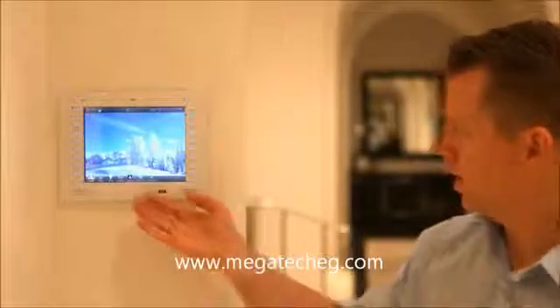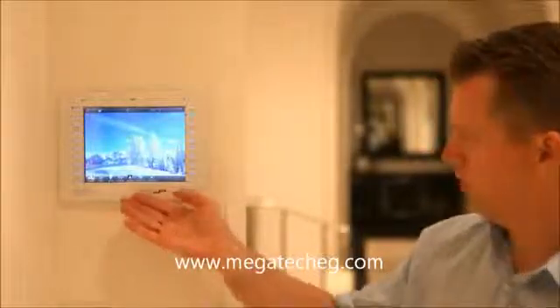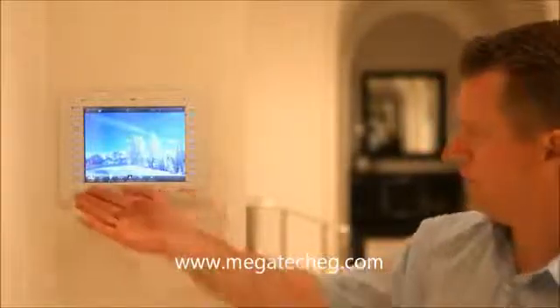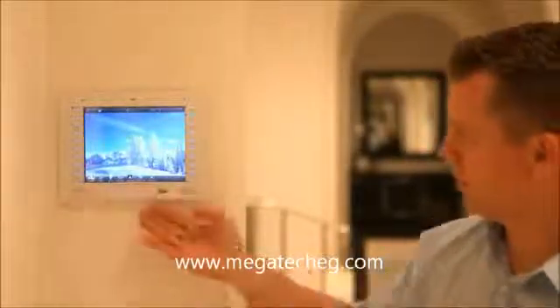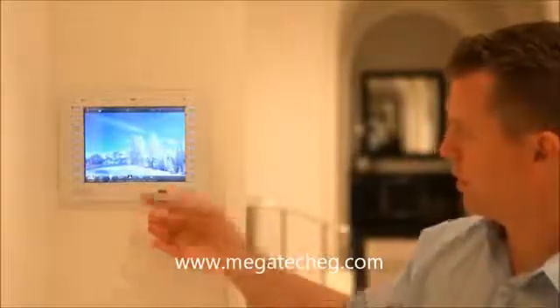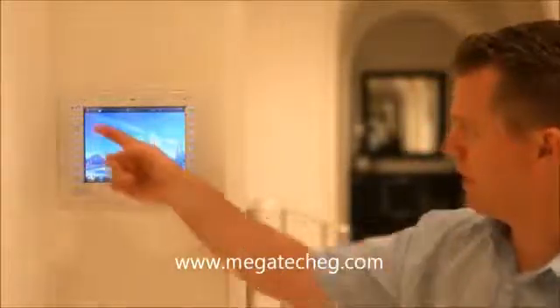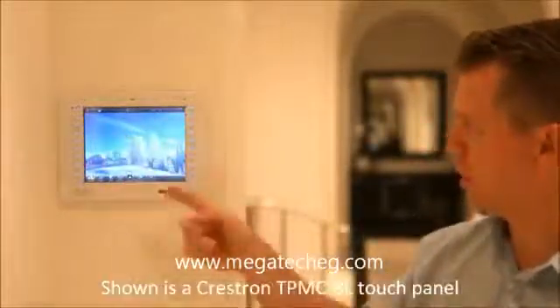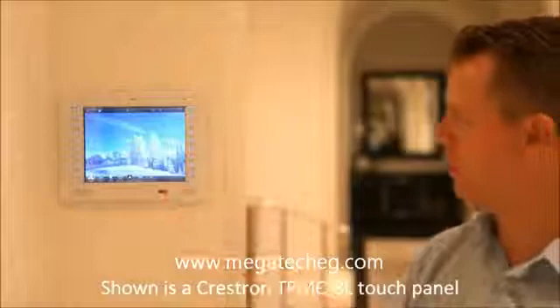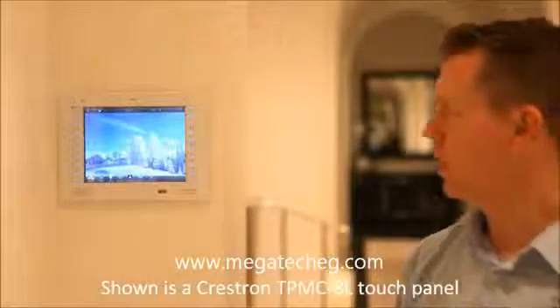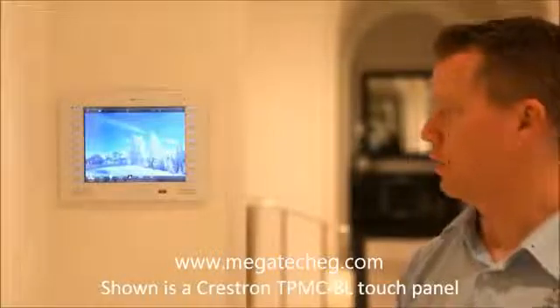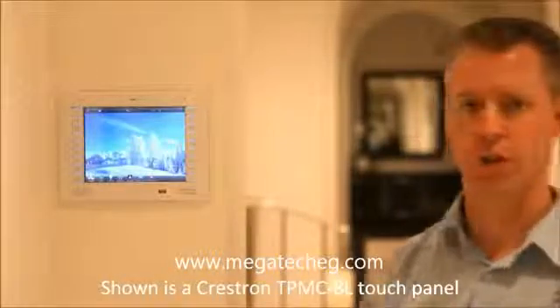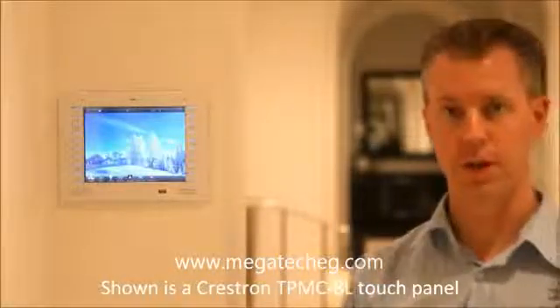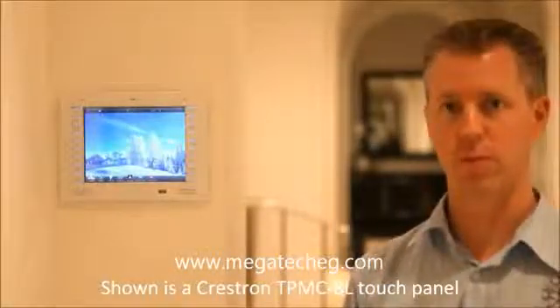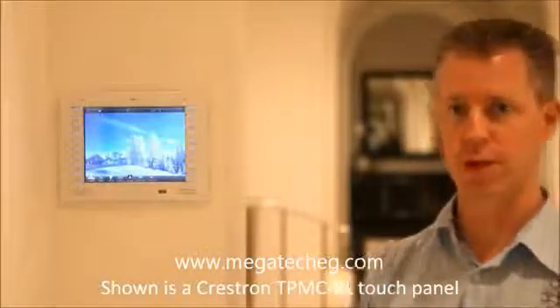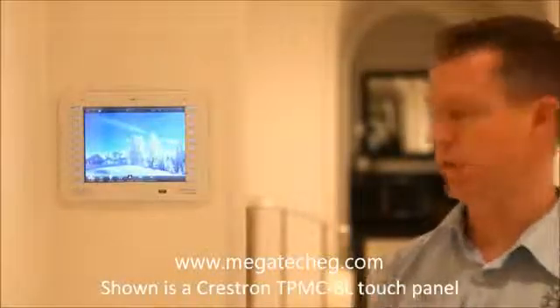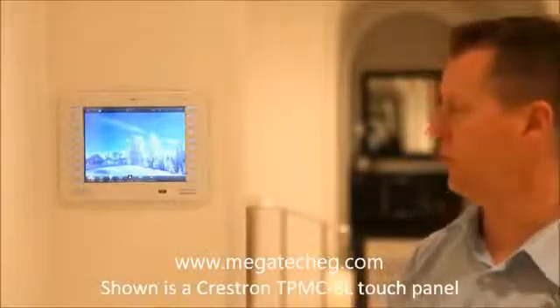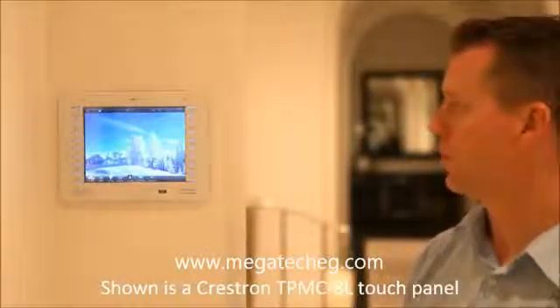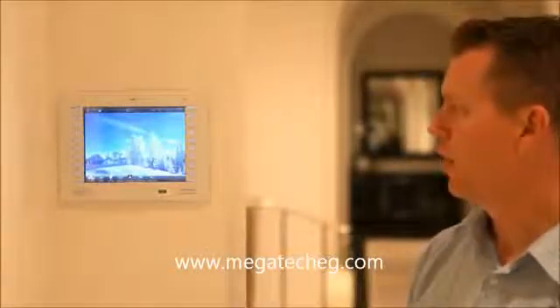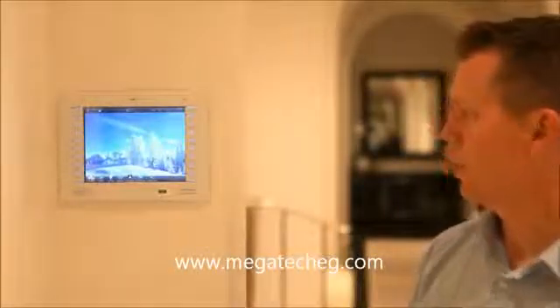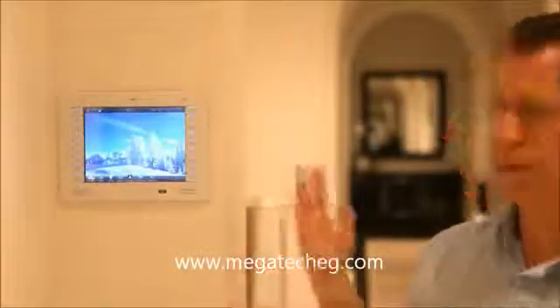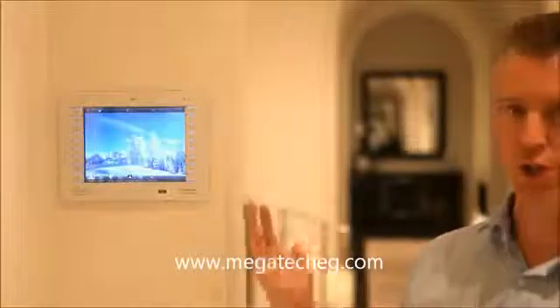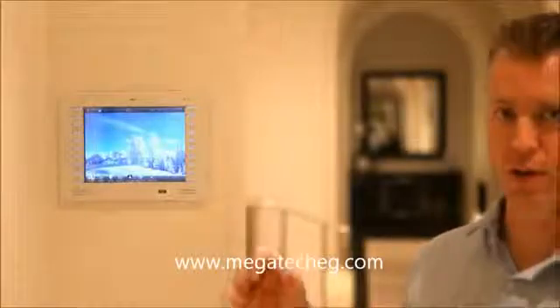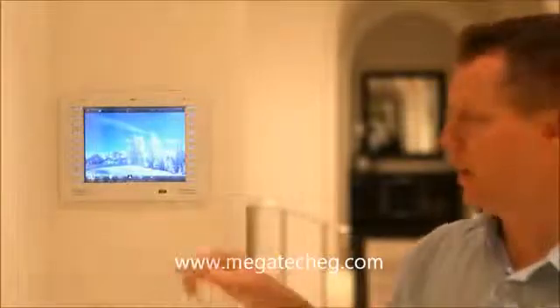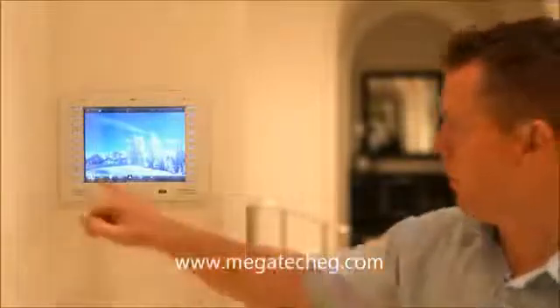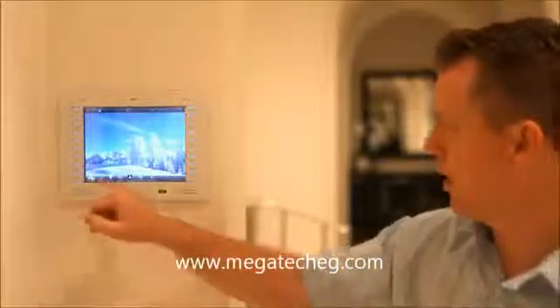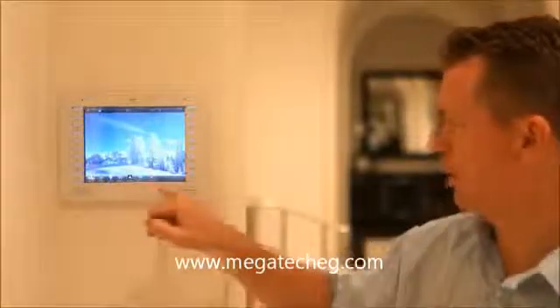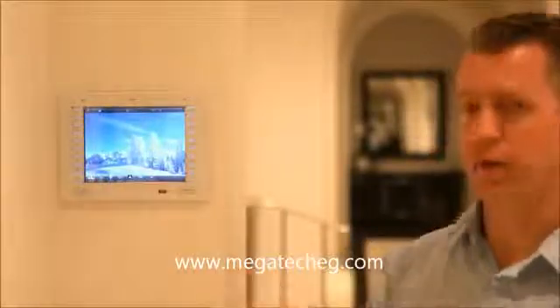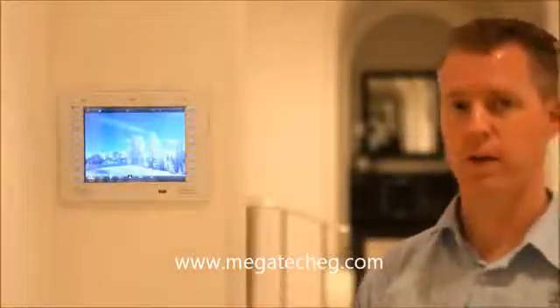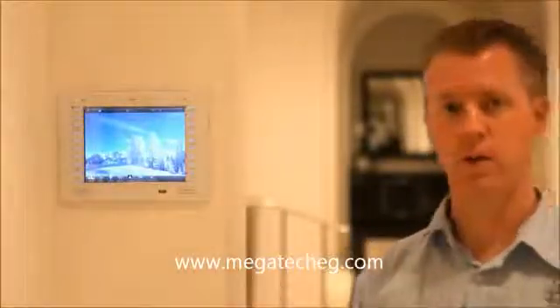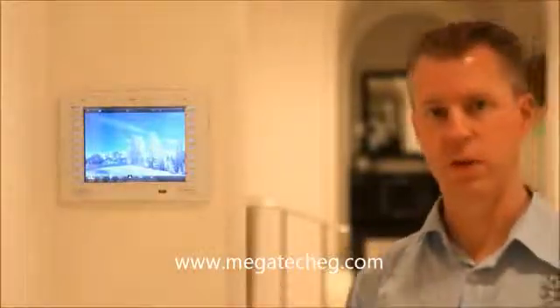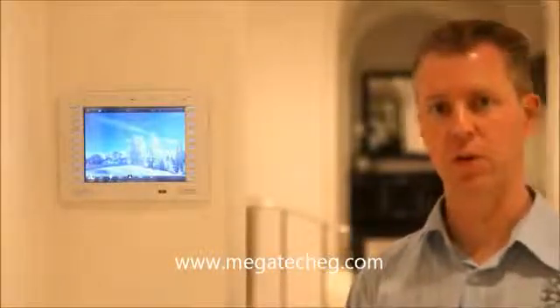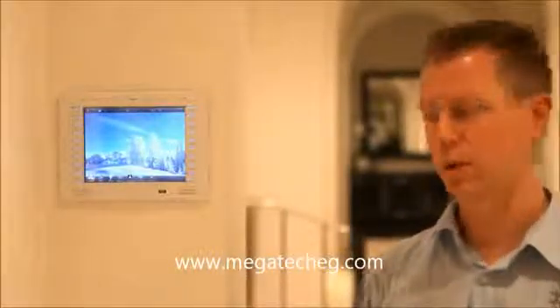In this case here, we have a Crestron touchscreen. It's an 8-inch diagonal, and Crestron is one of the leaders in home automation control systems. What home automation control can do is give you icons which give you access to the subsystems in your home.